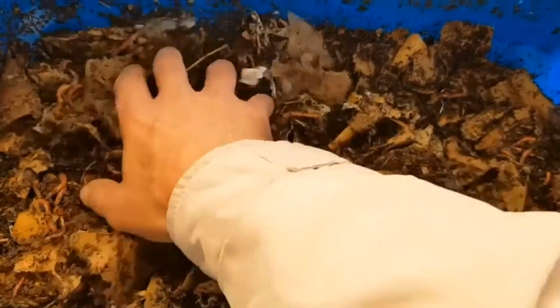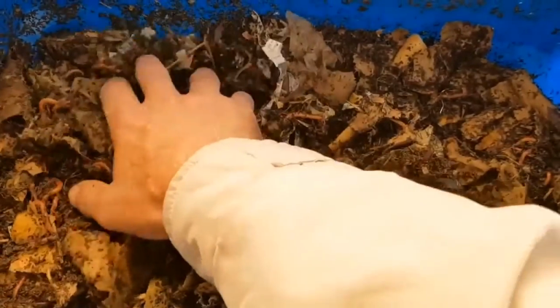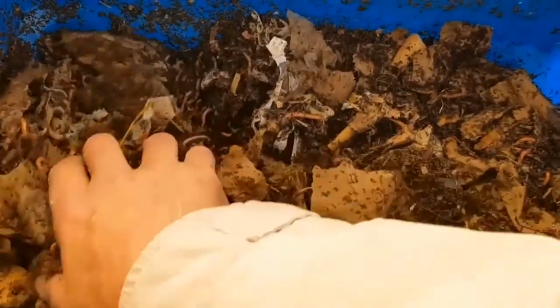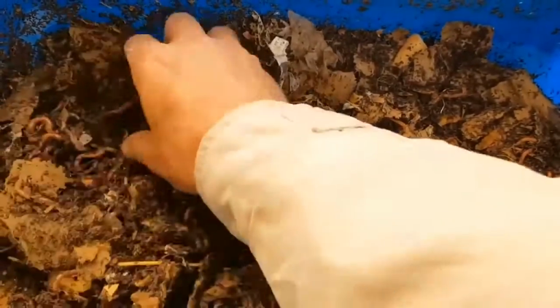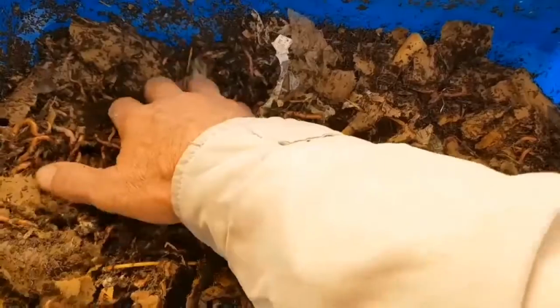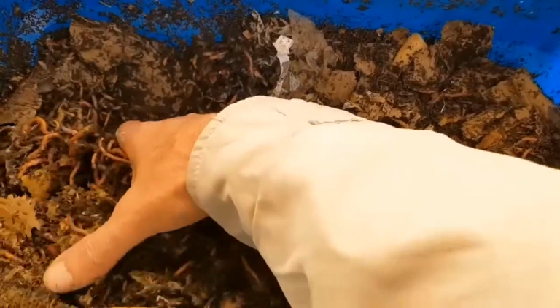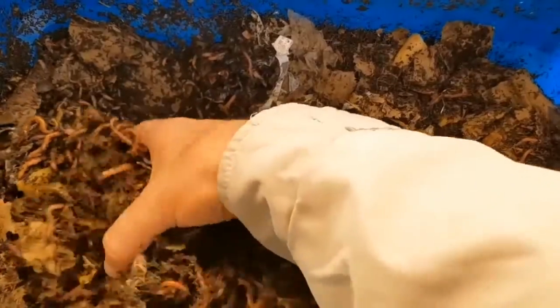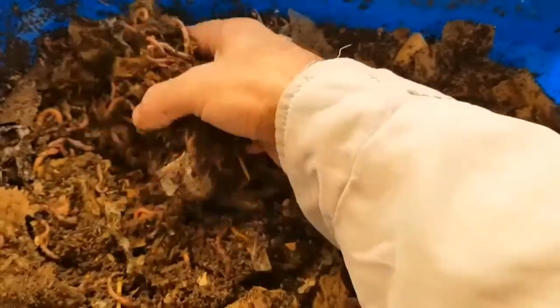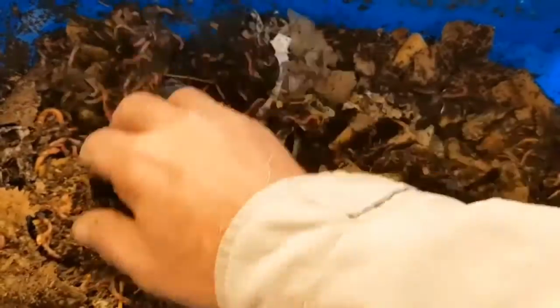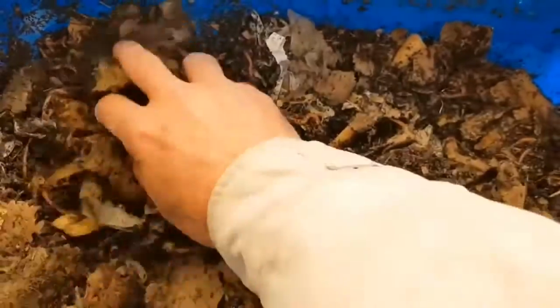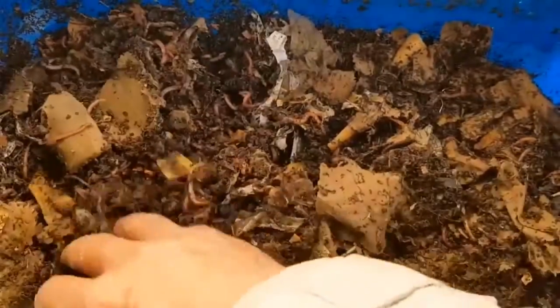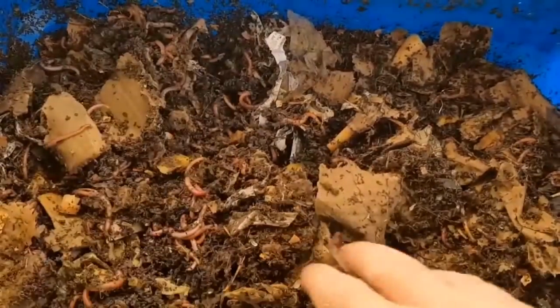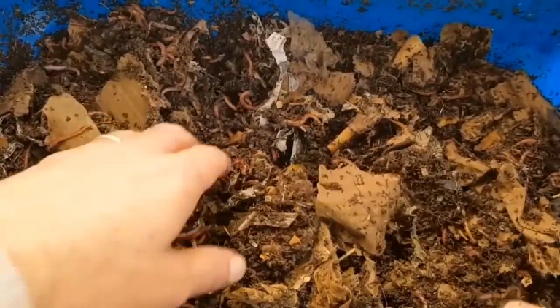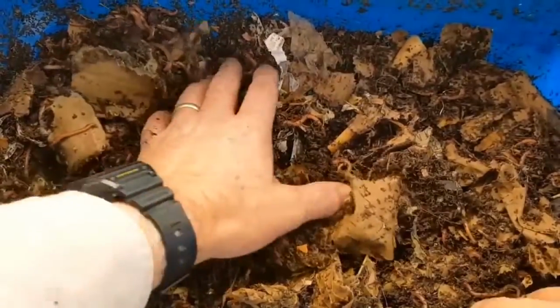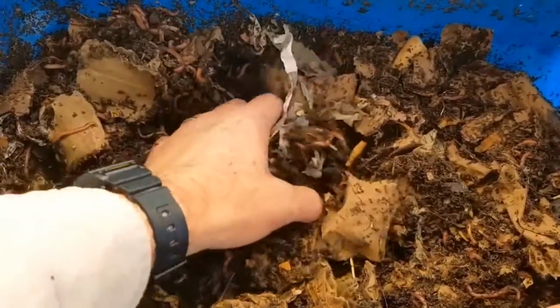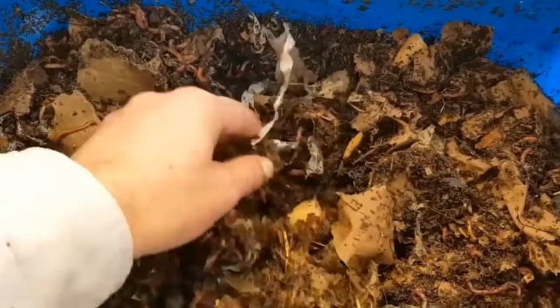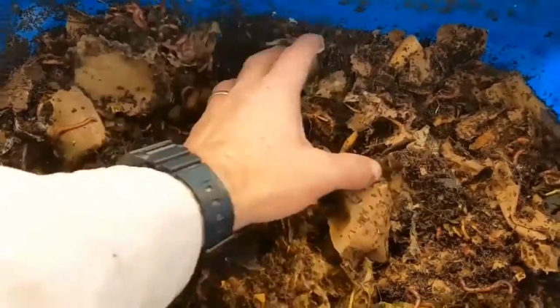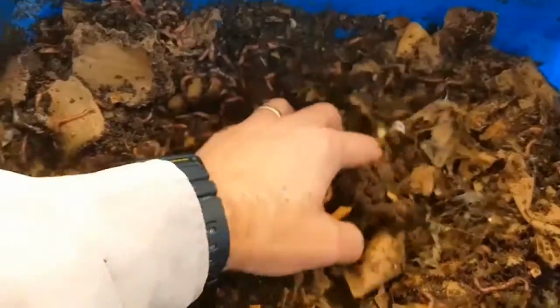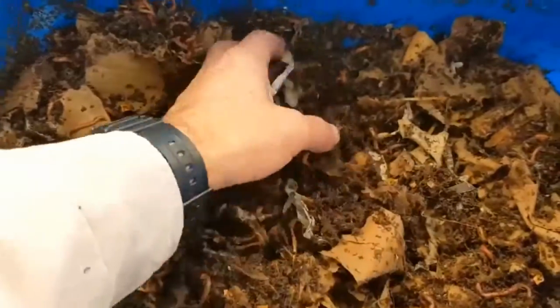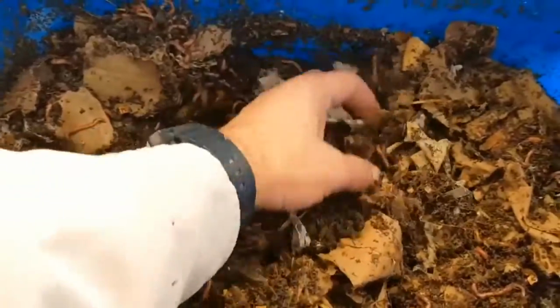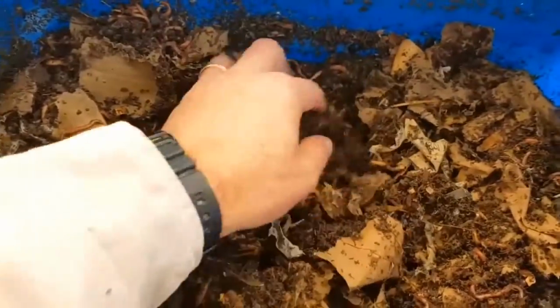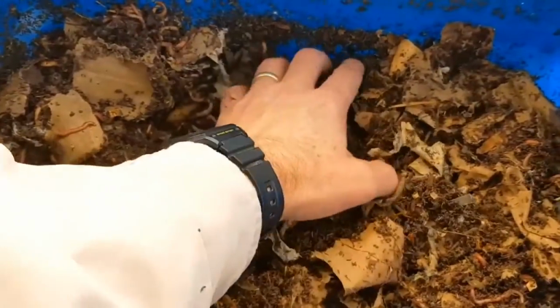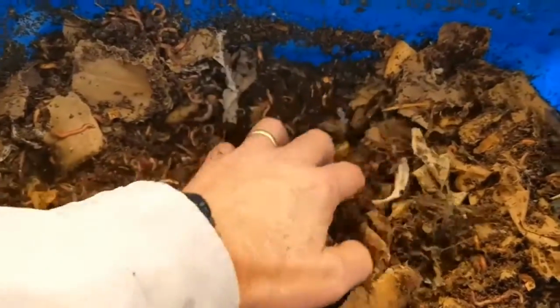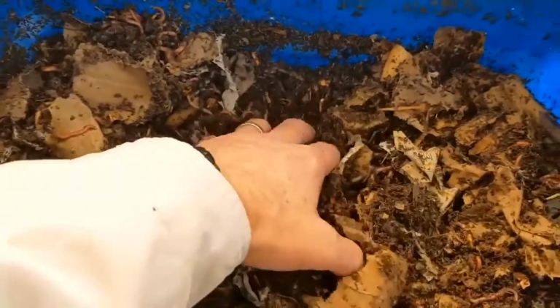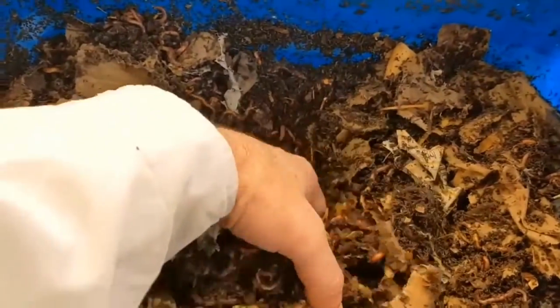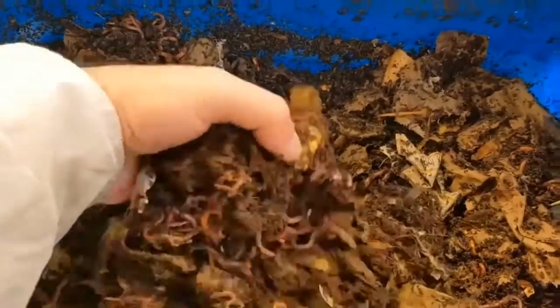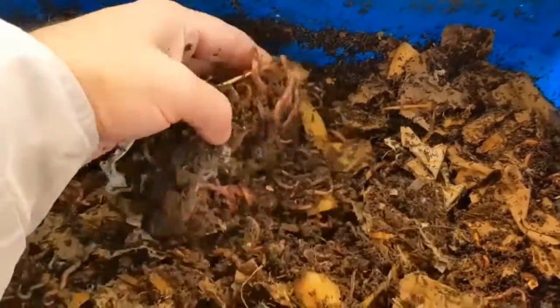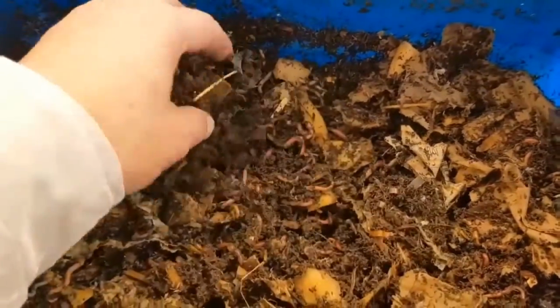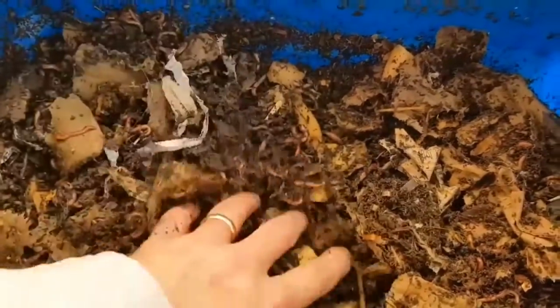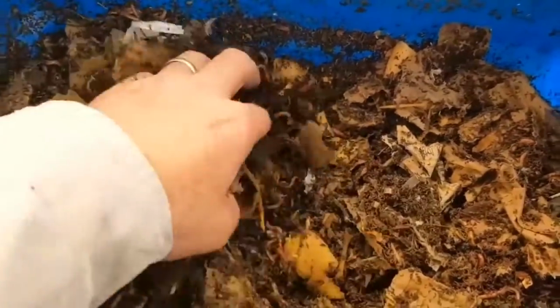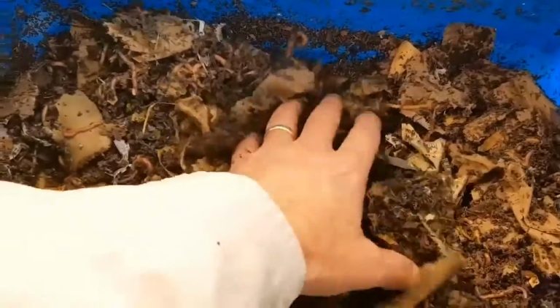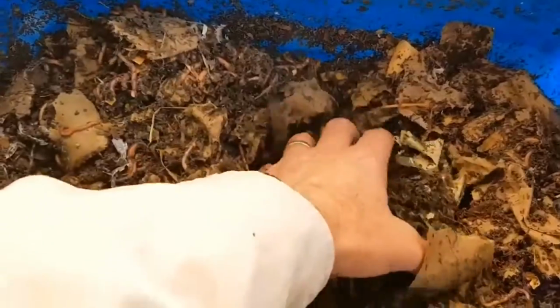Now I'm just fluffing through the bin, making sure there's plenty of air getting through the bedding, and it's also an opportunity to see that the worms are actually working all of the bin — which they are.